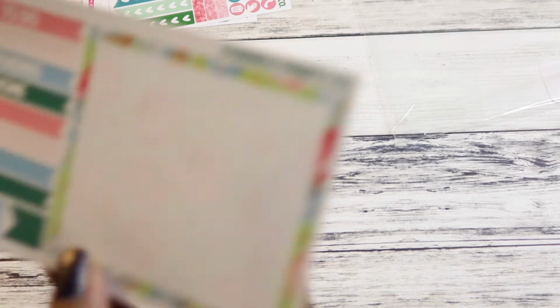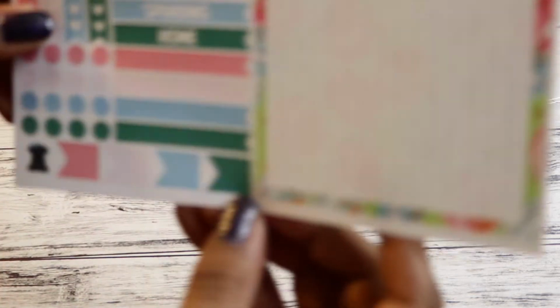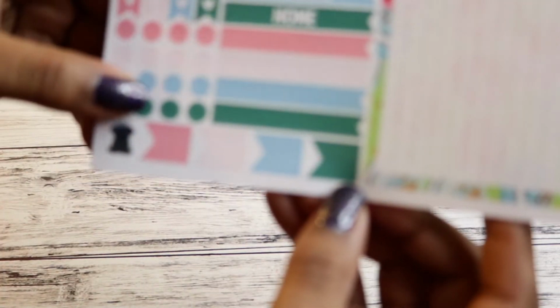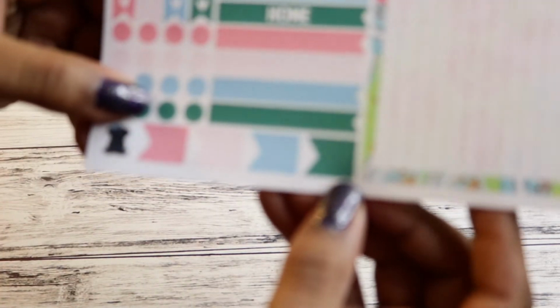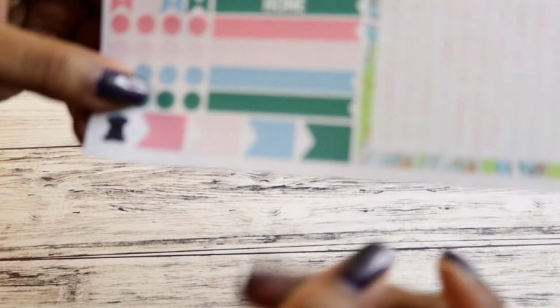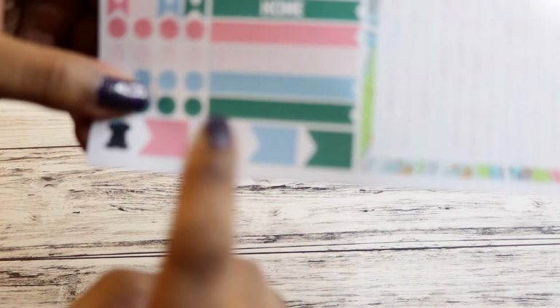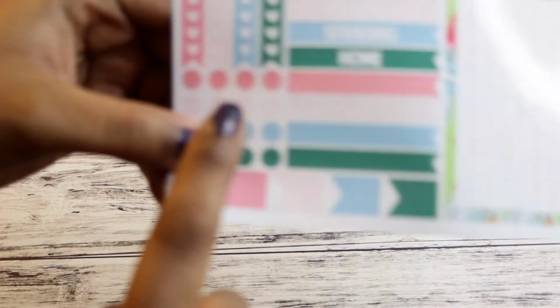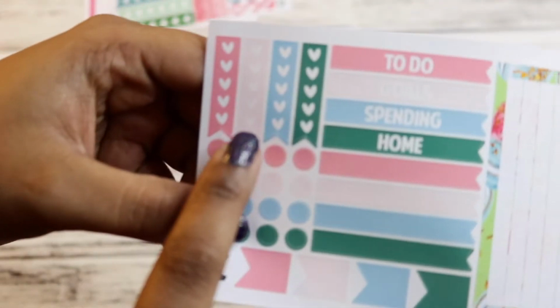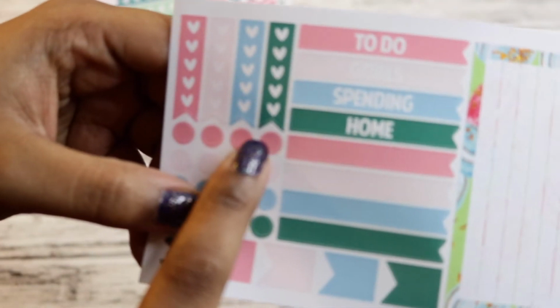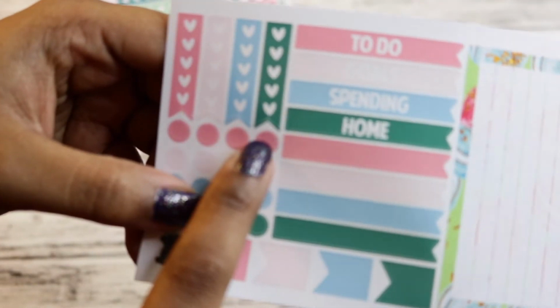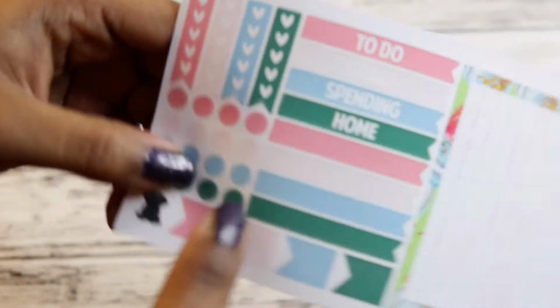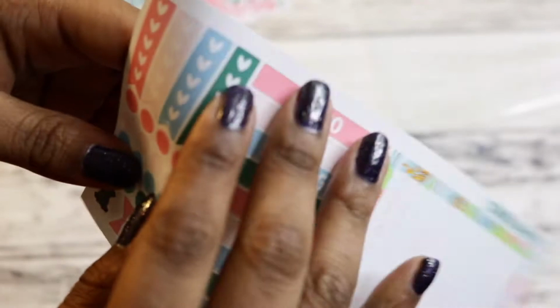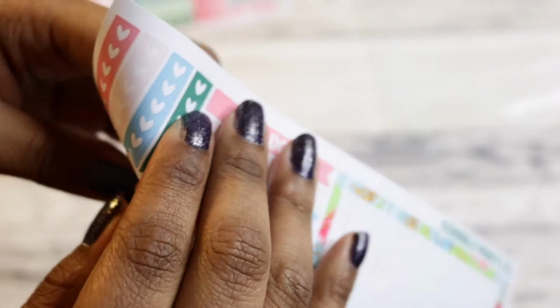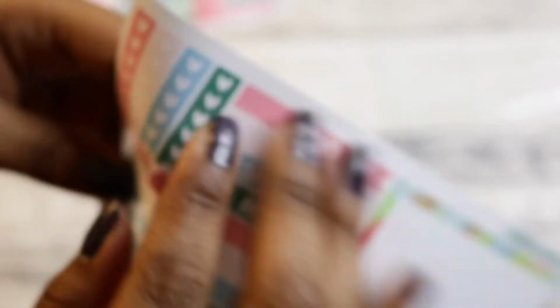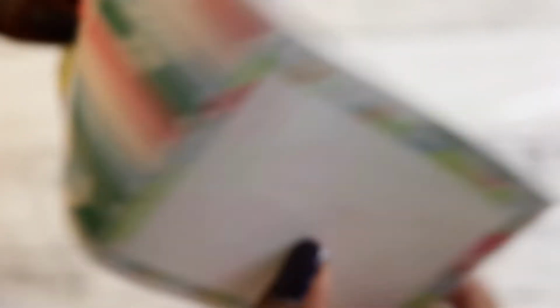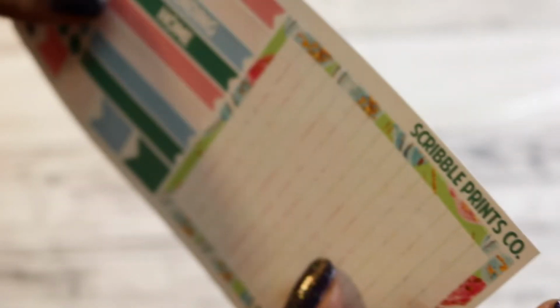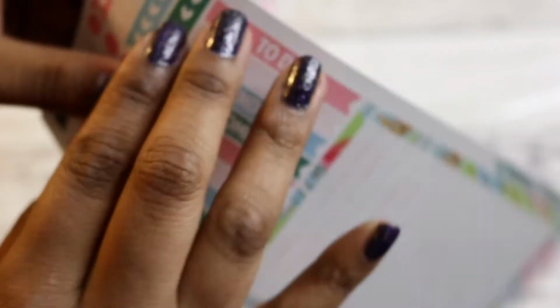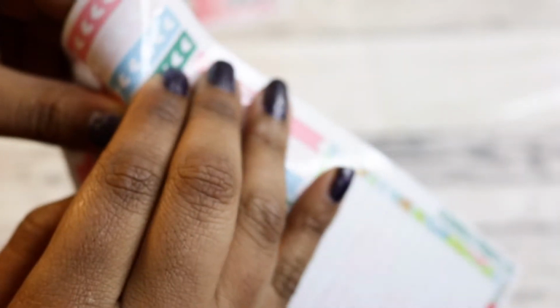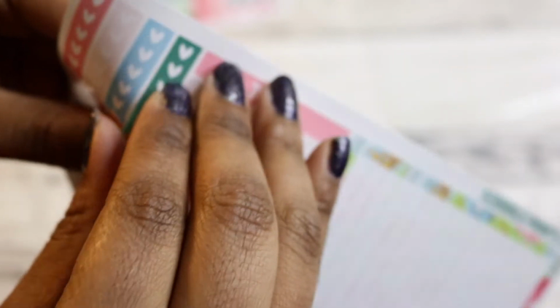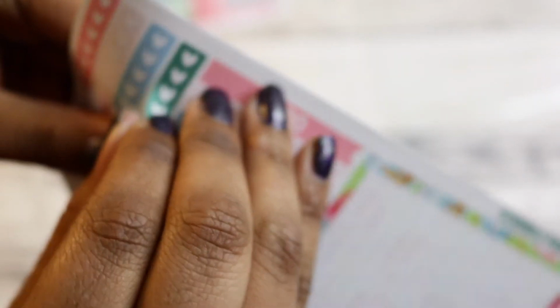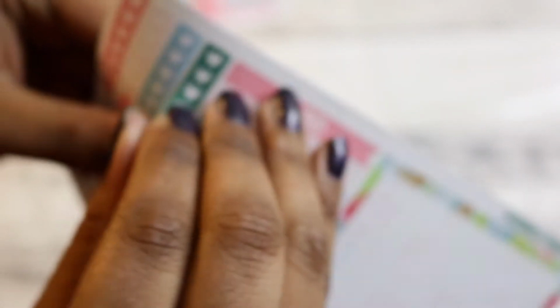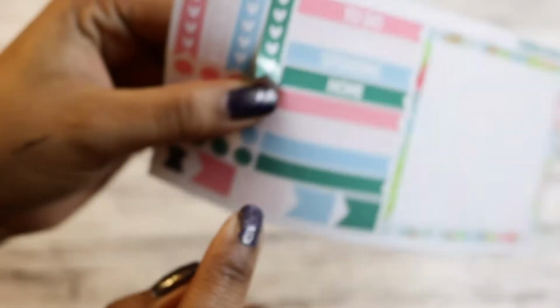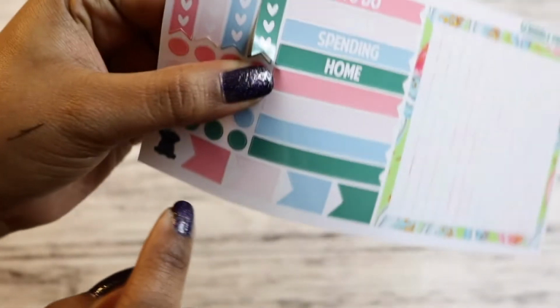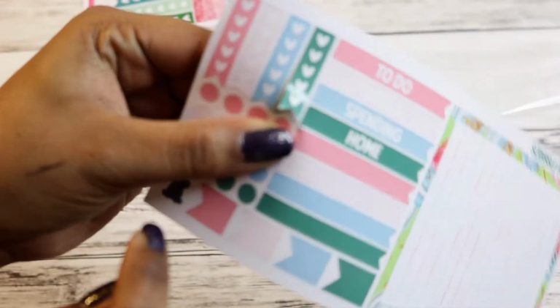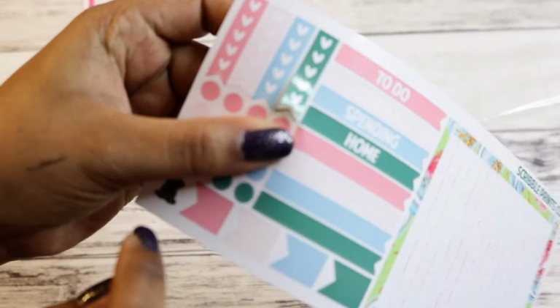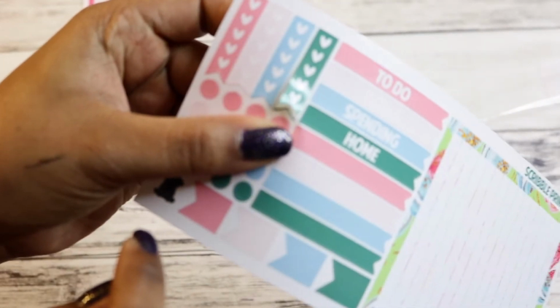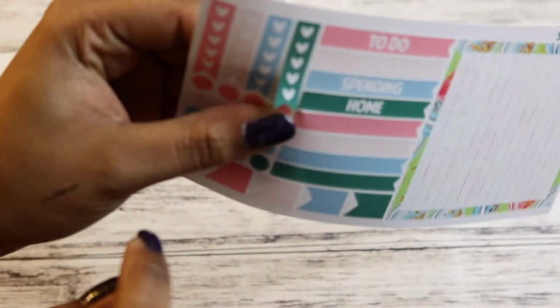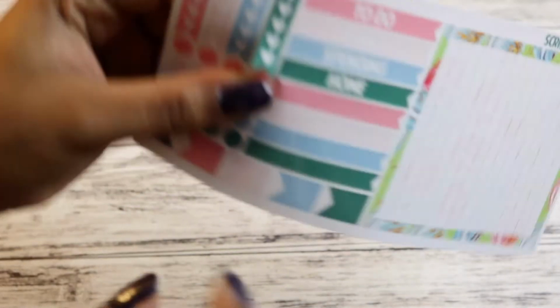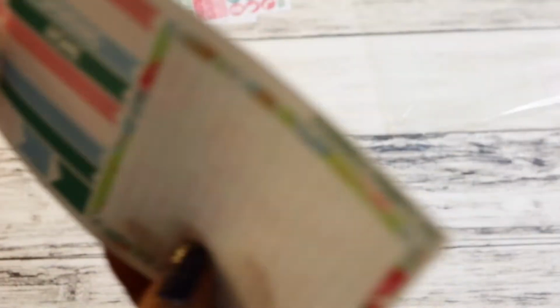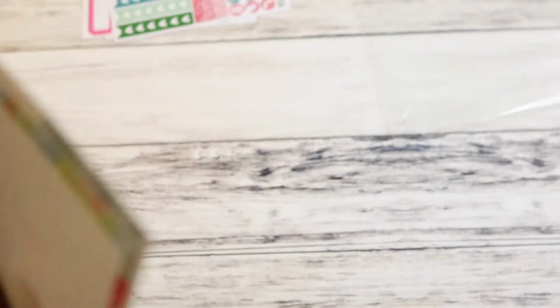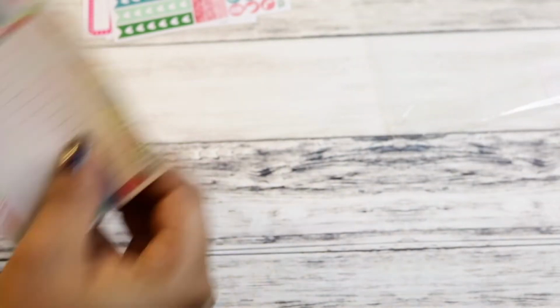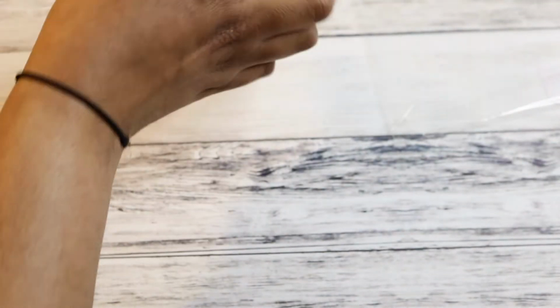You can tell on this one that these were just cut a little off. There's nothing wrong with it, but they're just cut a little off — but they're perfectly usable.